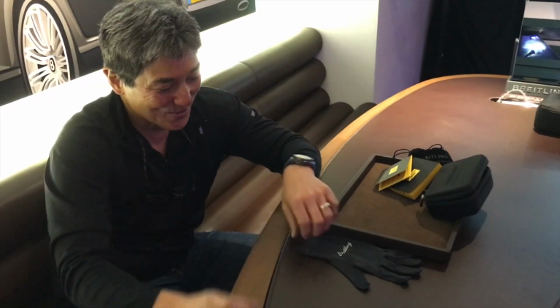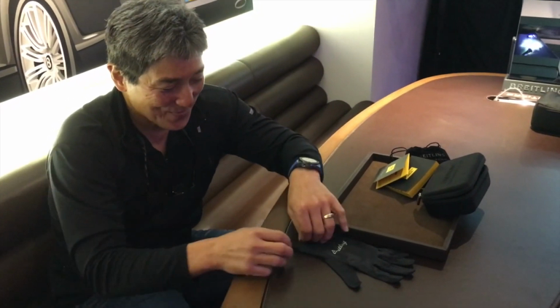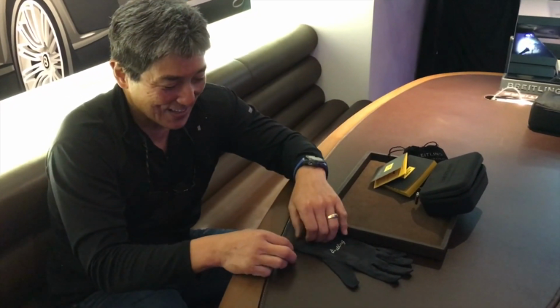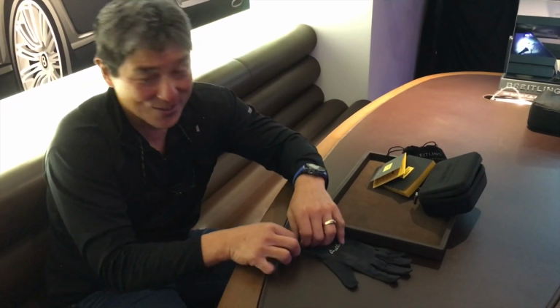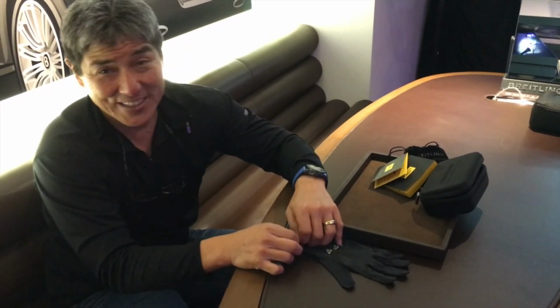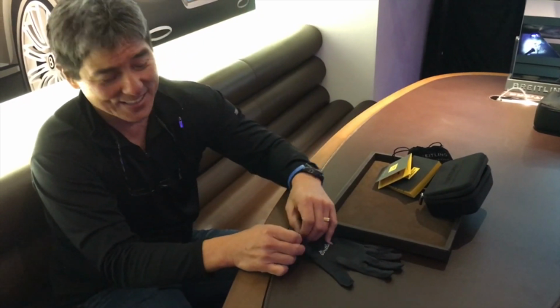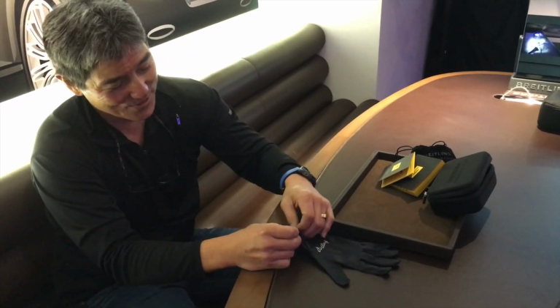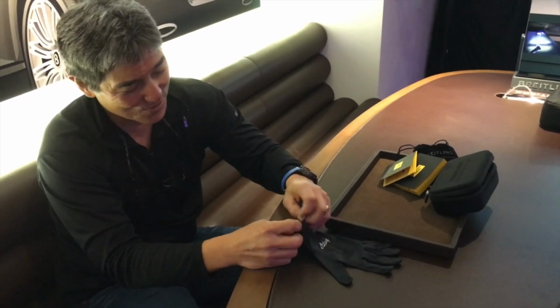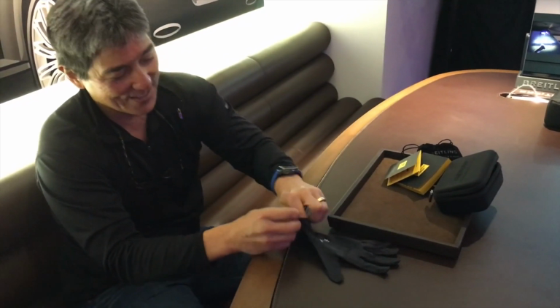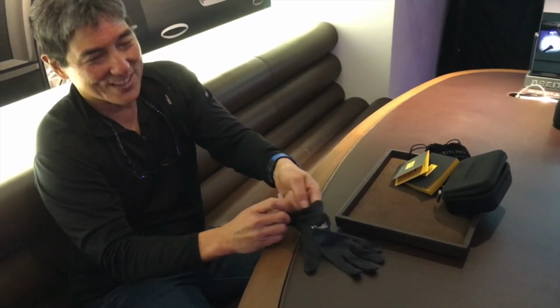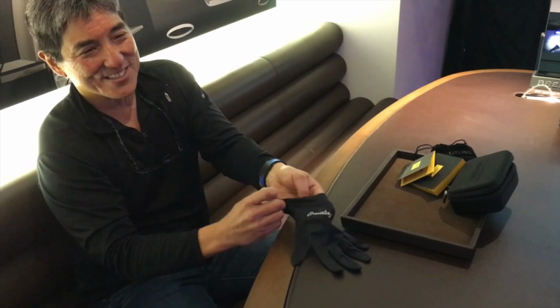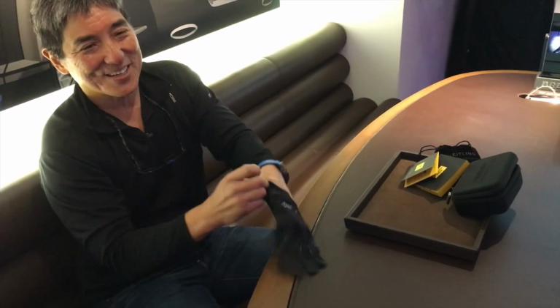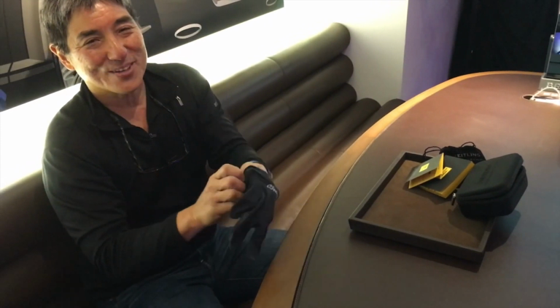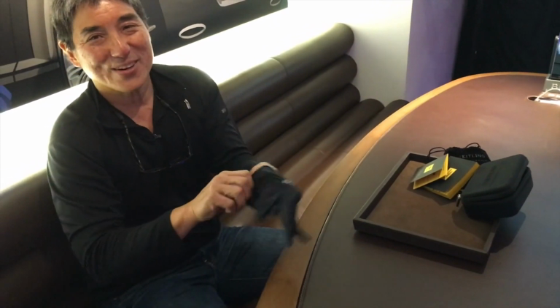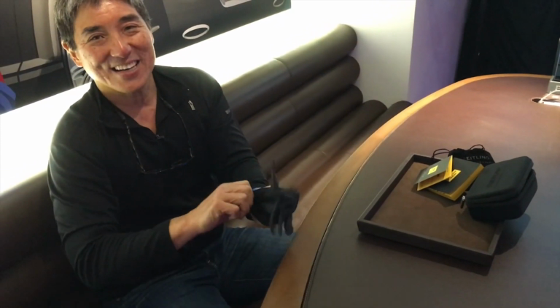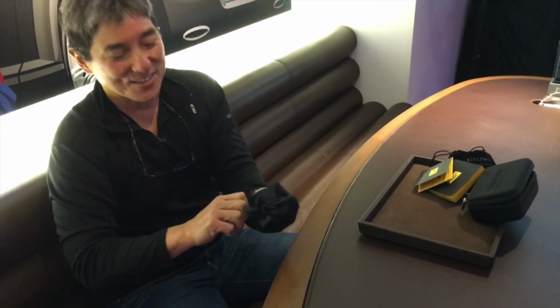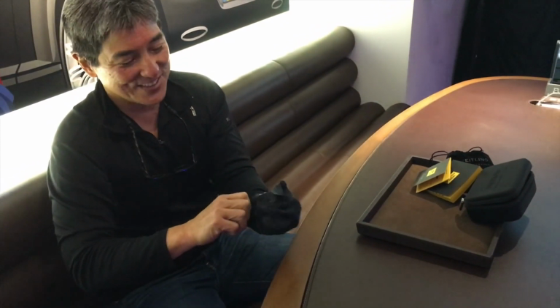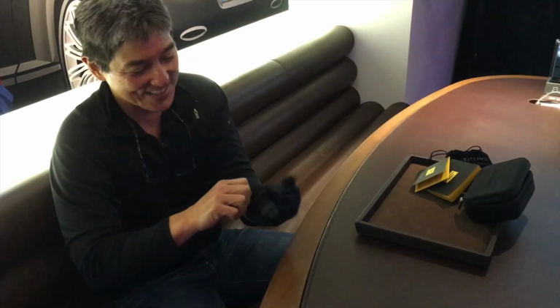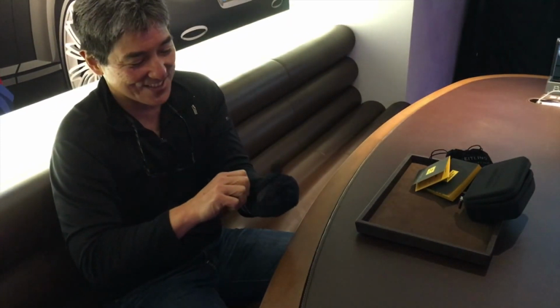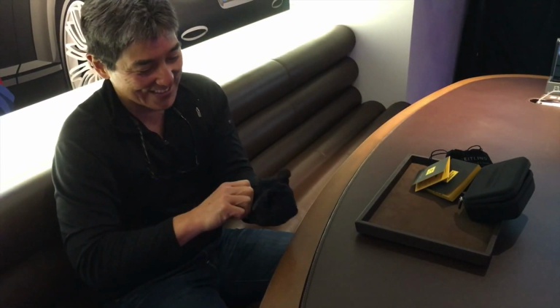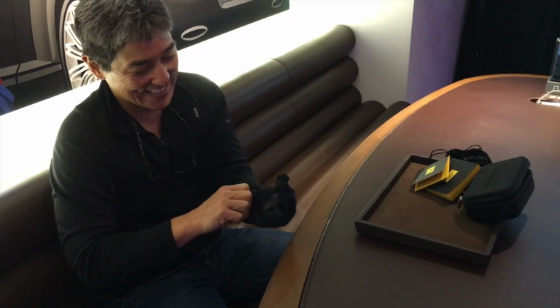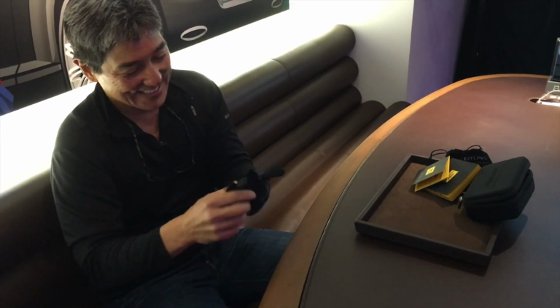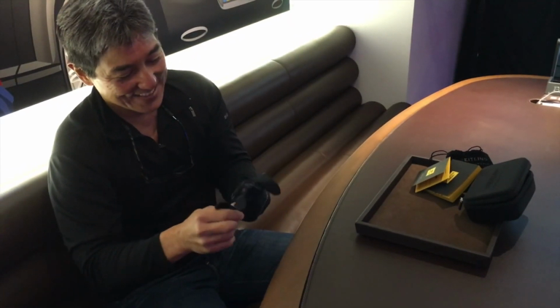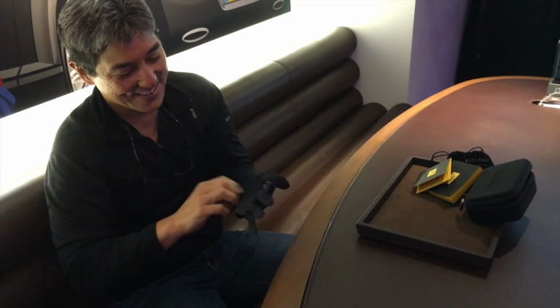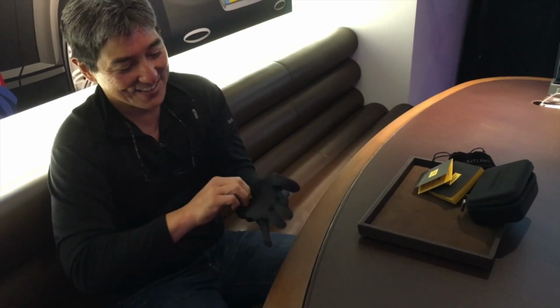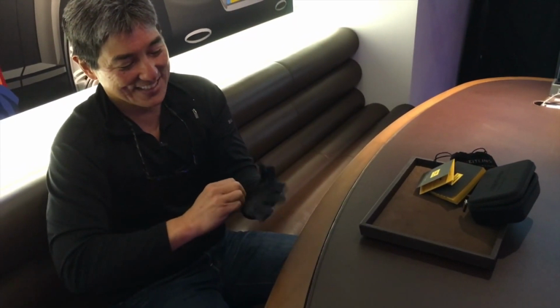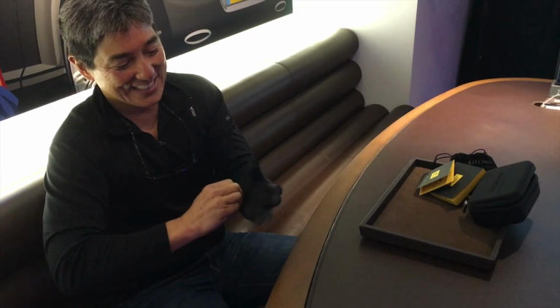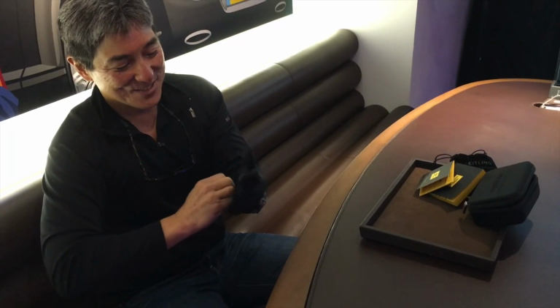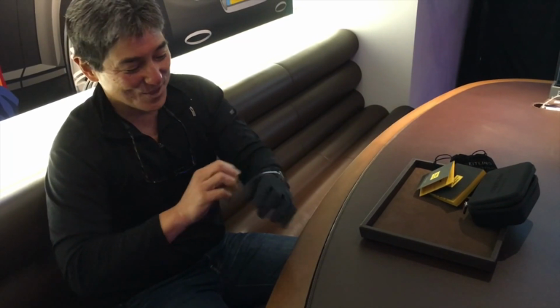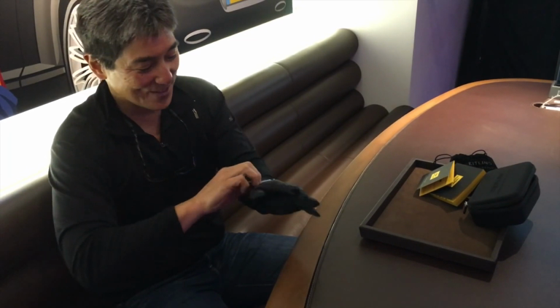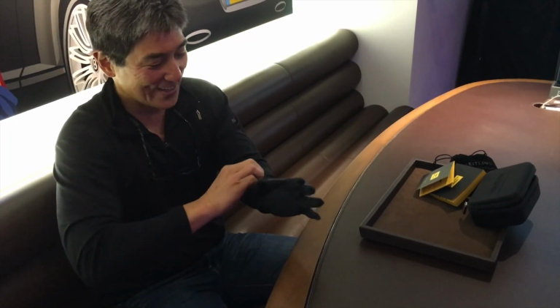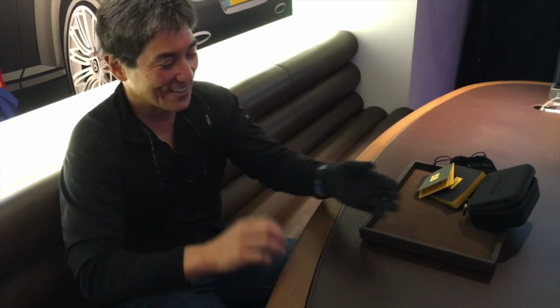I learned today that when you show a Breitling watch you've got to put on a Breitling glove. So that's the start — first you put on the Breitling glove.